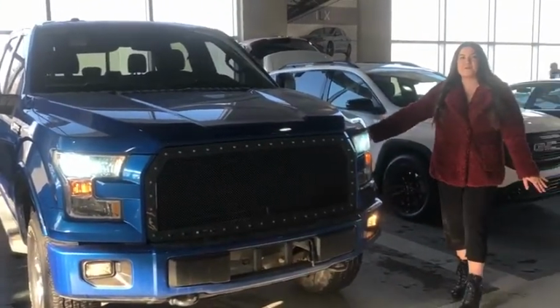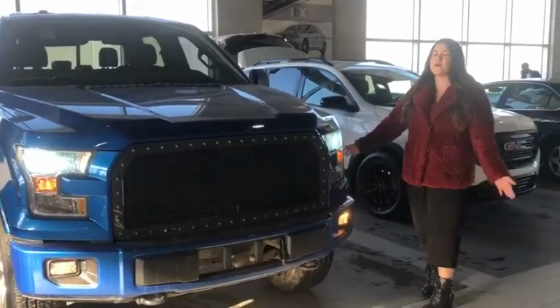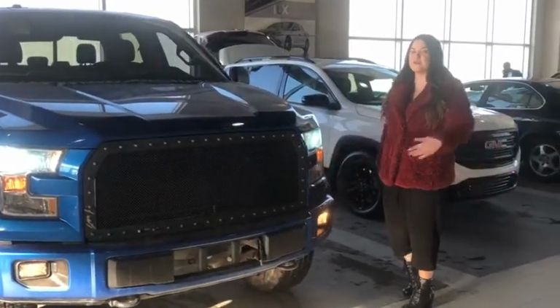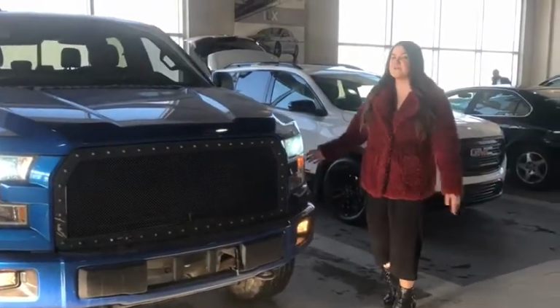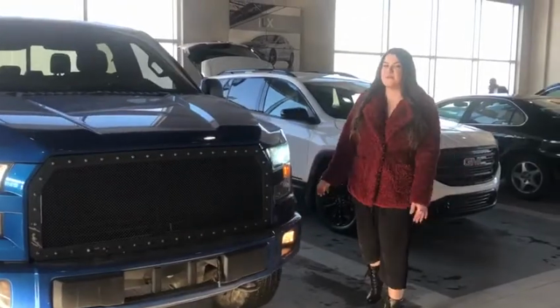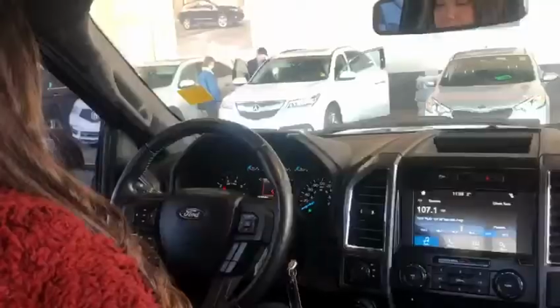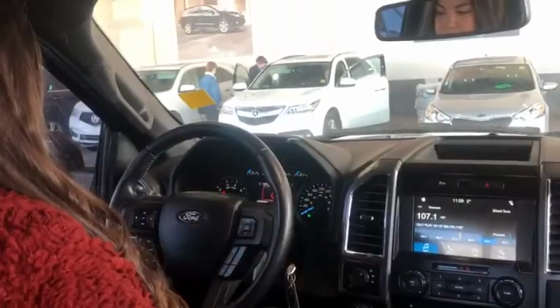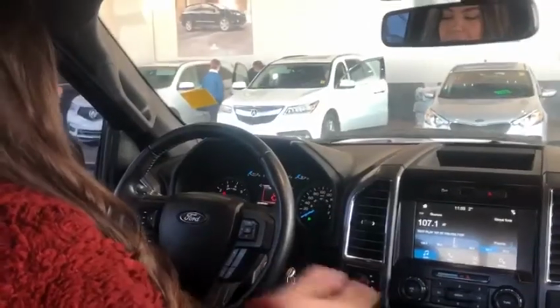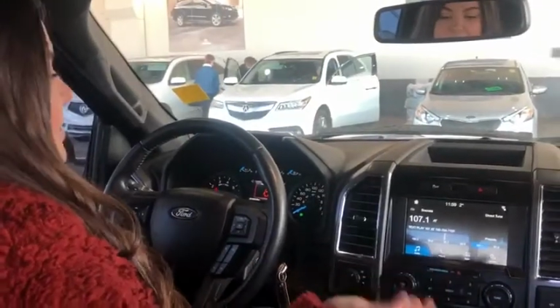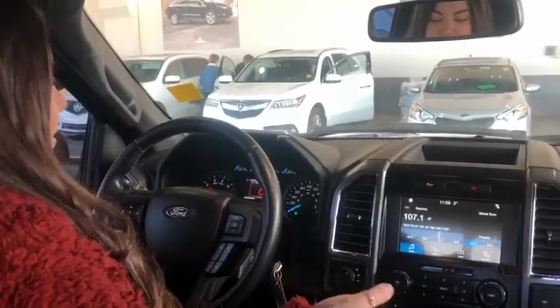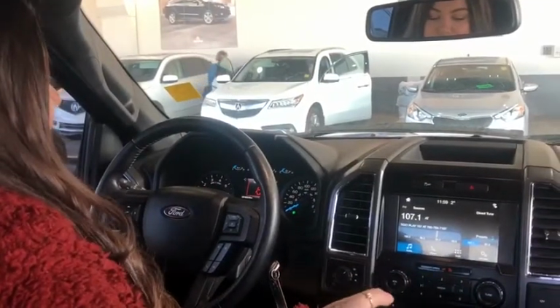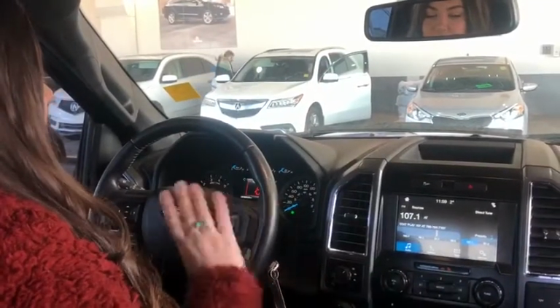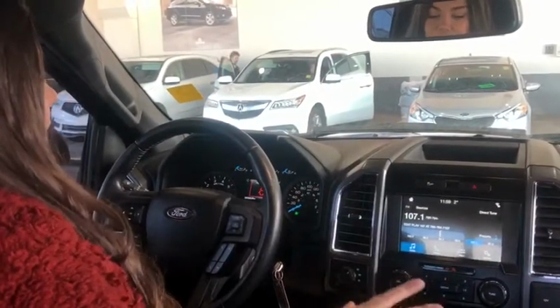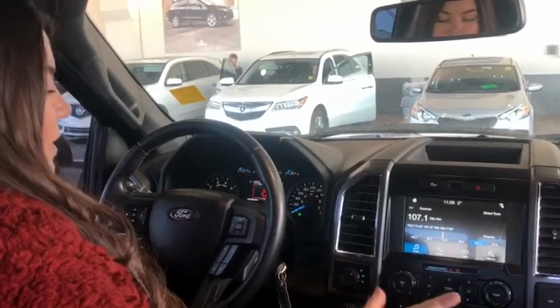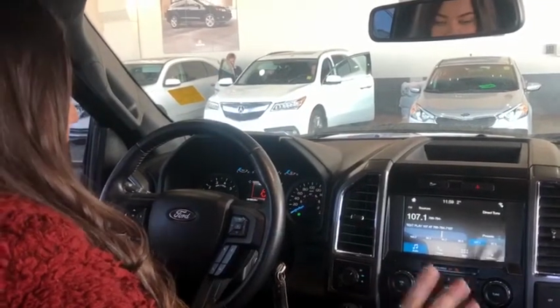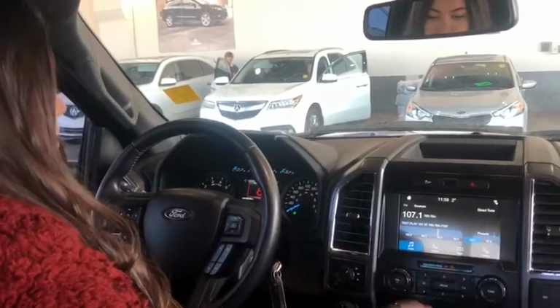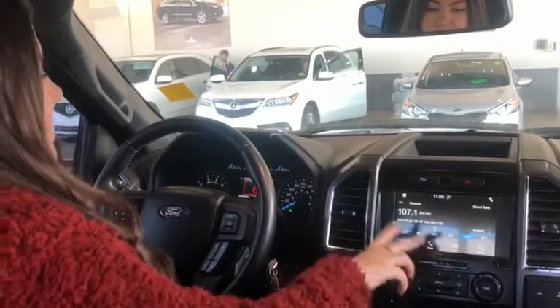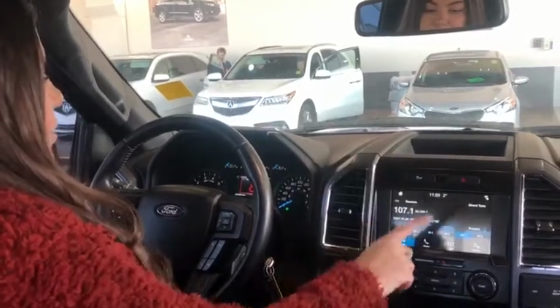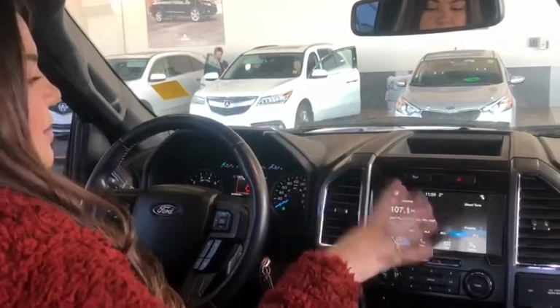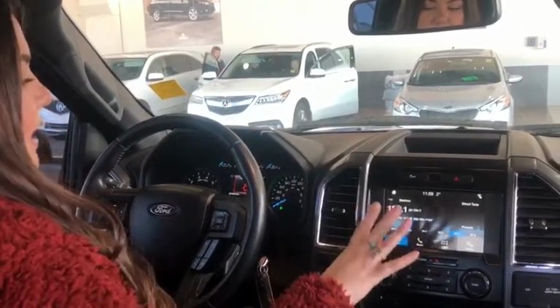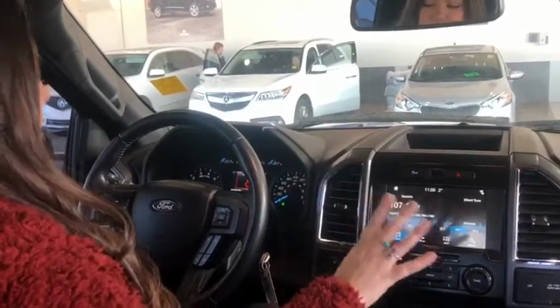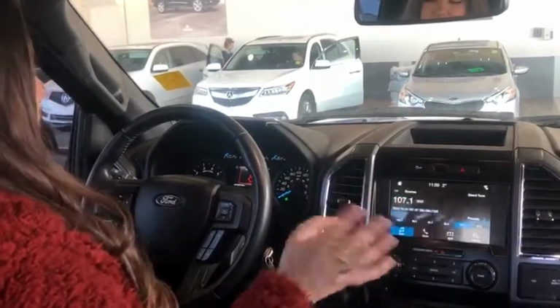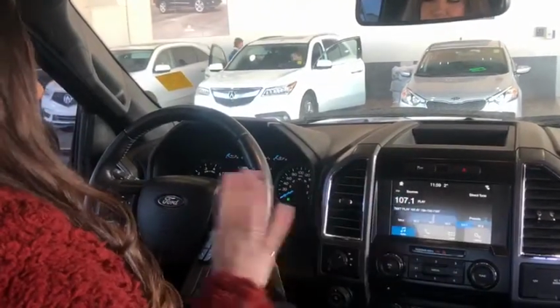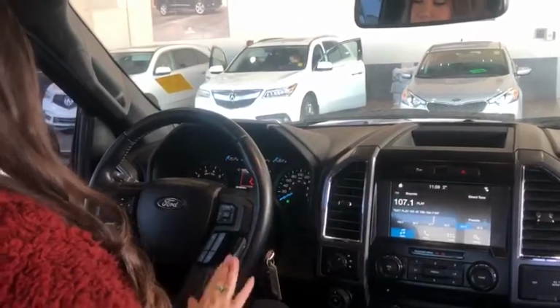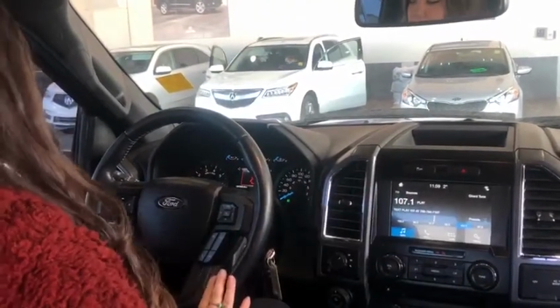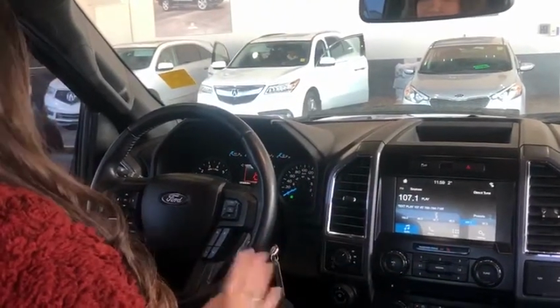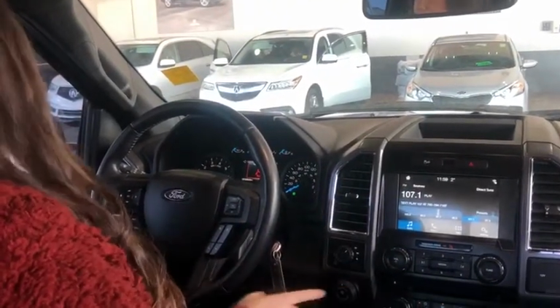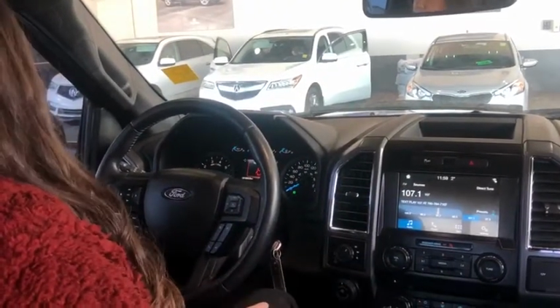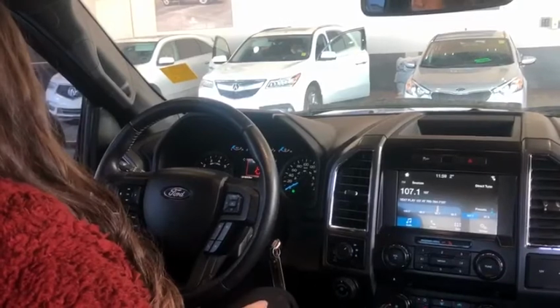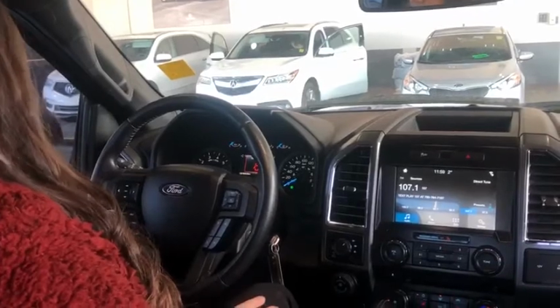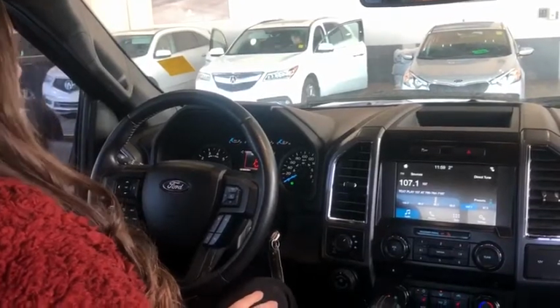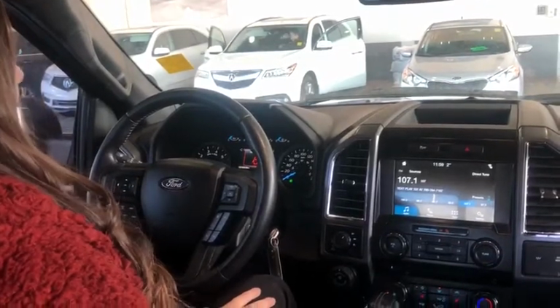If you want to follow me, I'll show you some cool stuff on the inside. As you can see on the inside here, you have lots of really awesome features. You have your touch screen, it also has navigation, you have Bluetooth, heated seats, and your power windows and power seats.